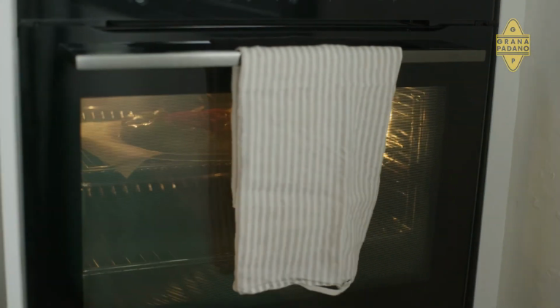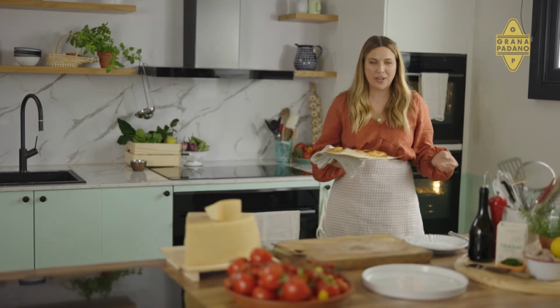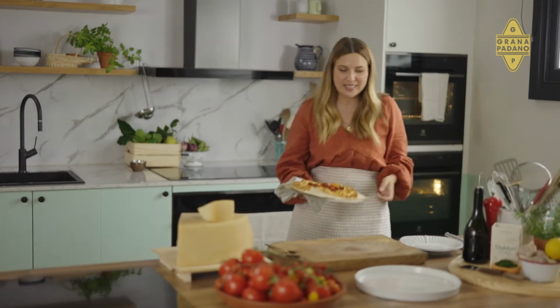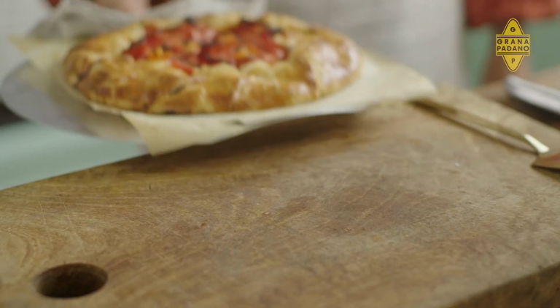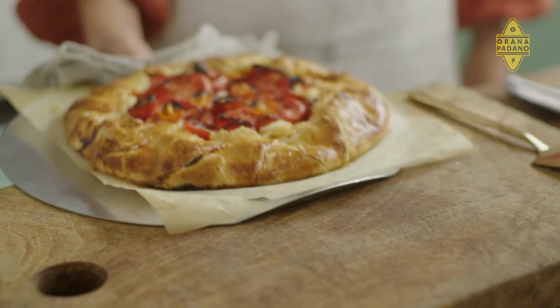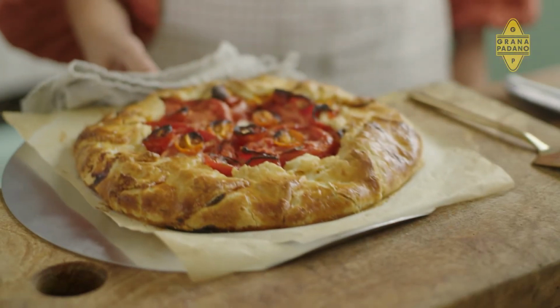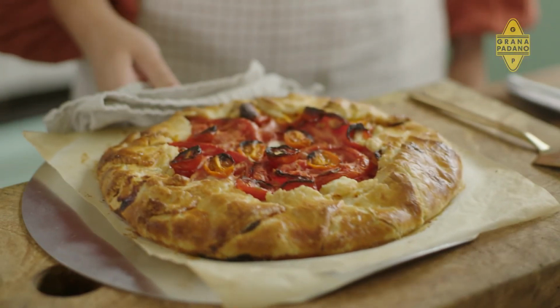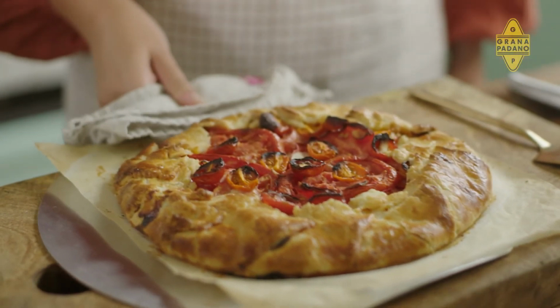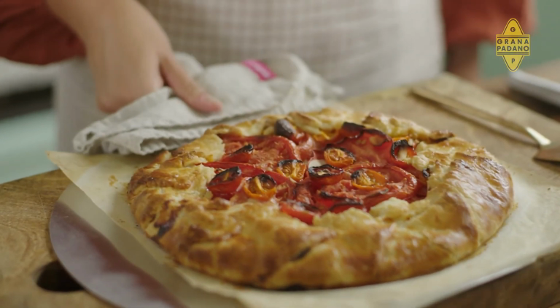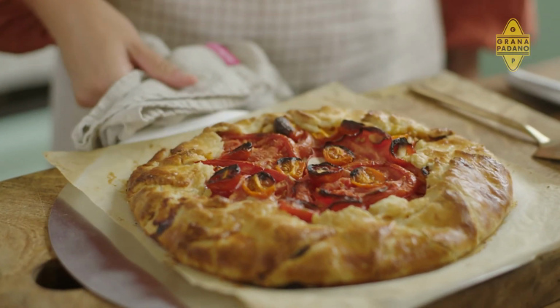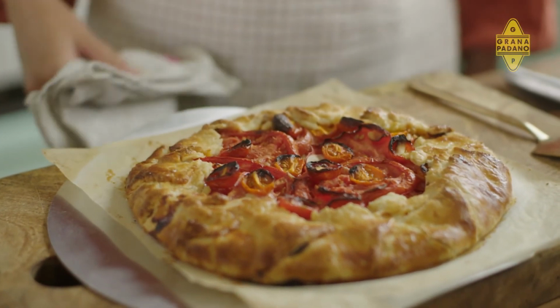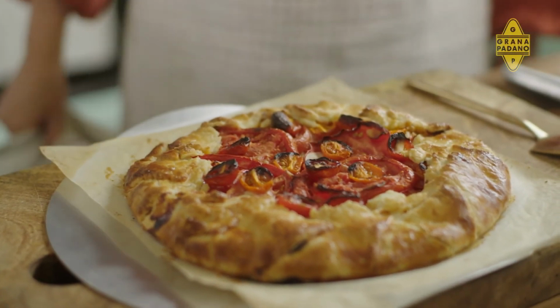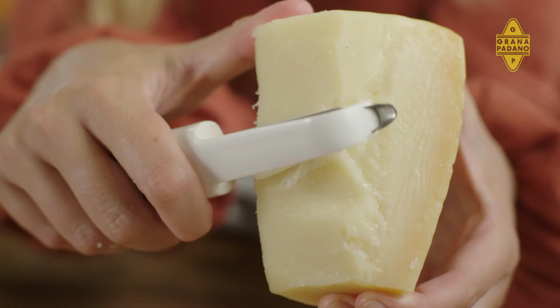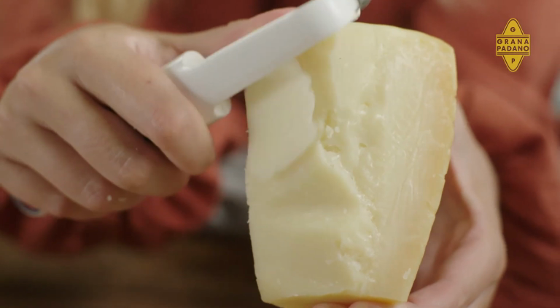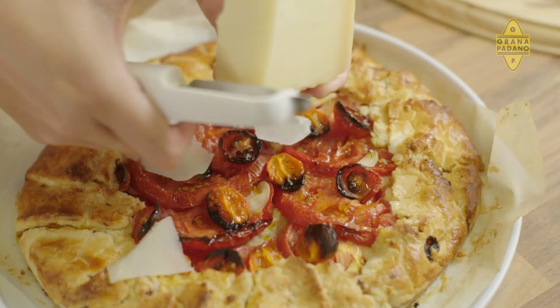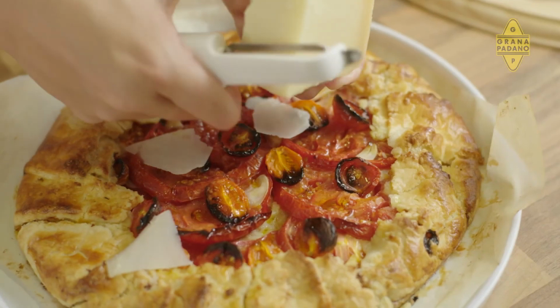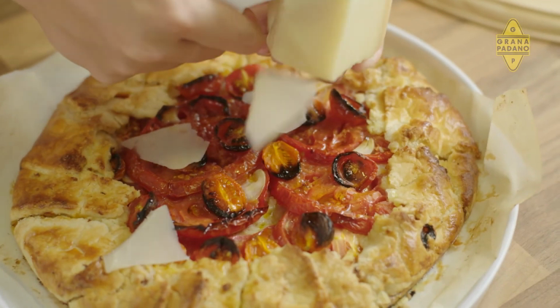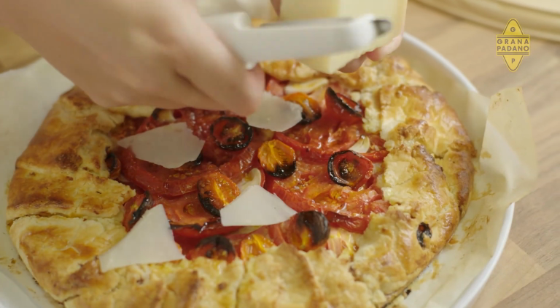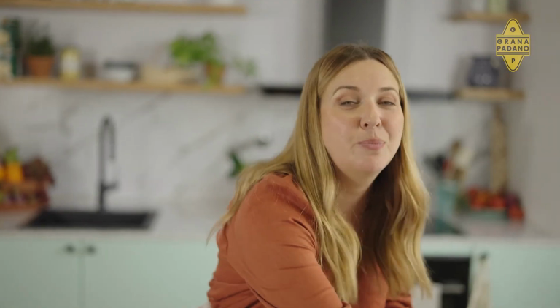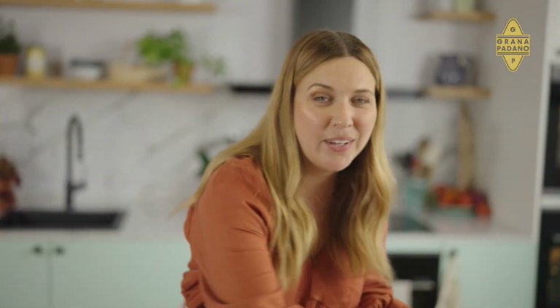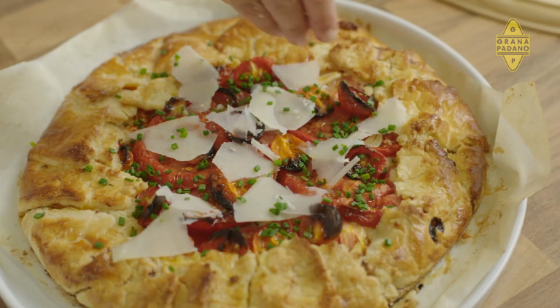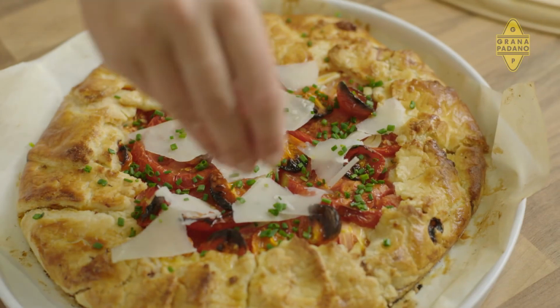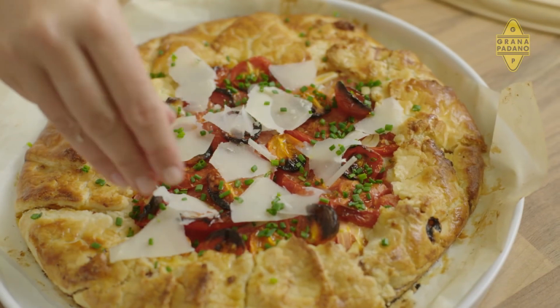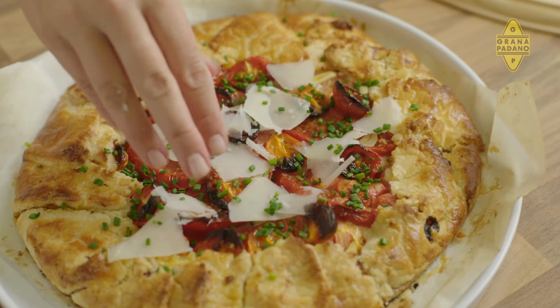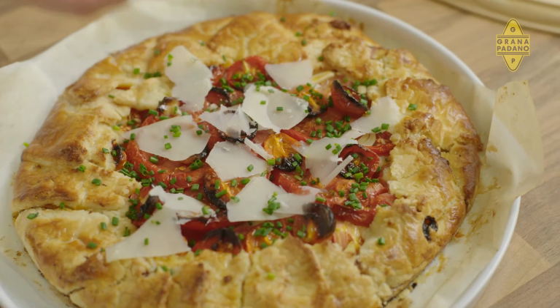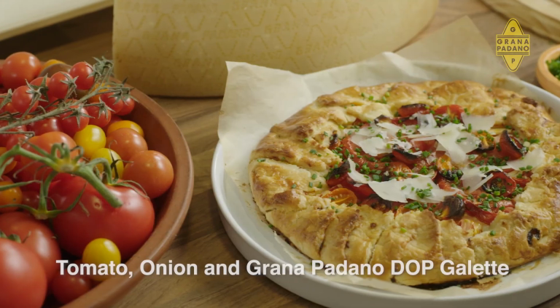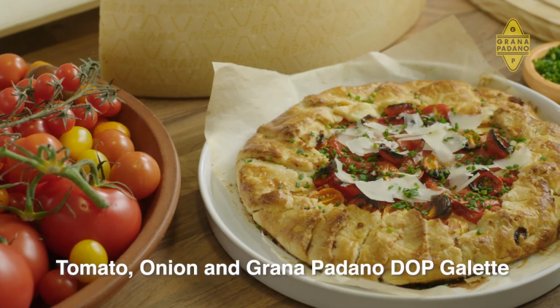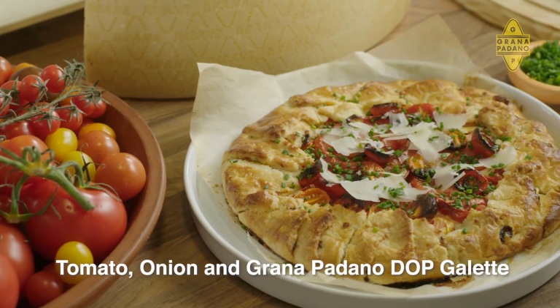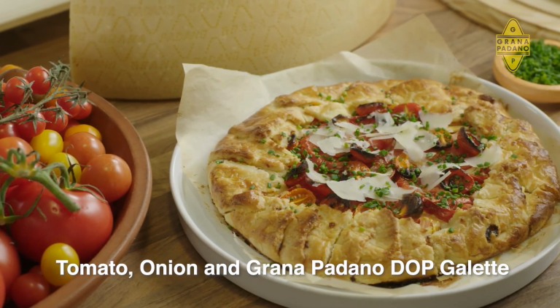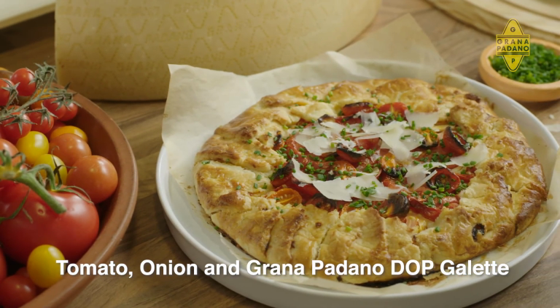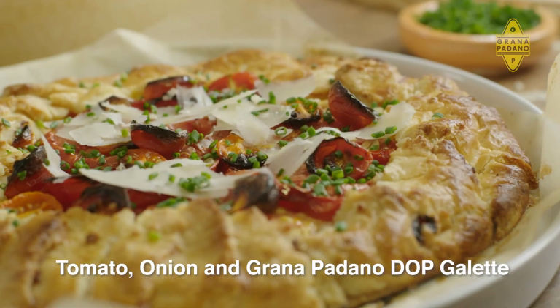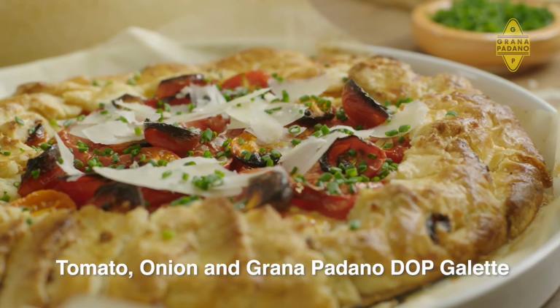Oh my goodness, this galette smells incredible and the colour on it is just beautiful. A final shaving of Grana Padano cheese, a sprinkling of chives, and that's it — my tomato, onion and Grana Padano DOP galette.